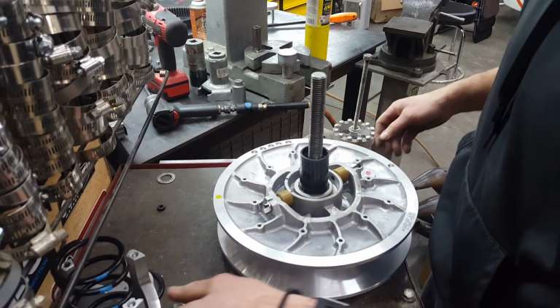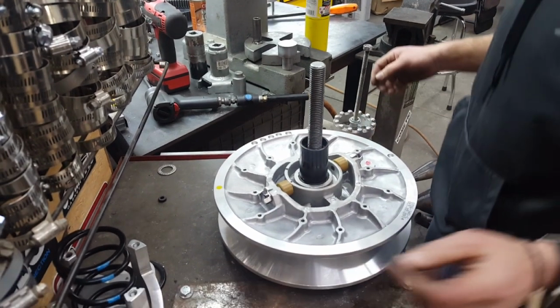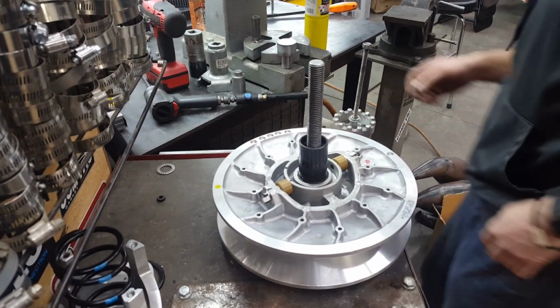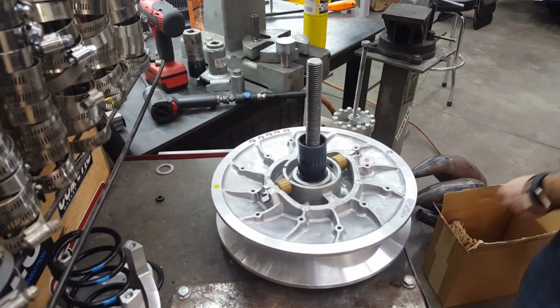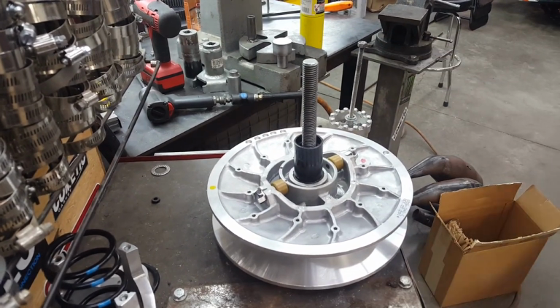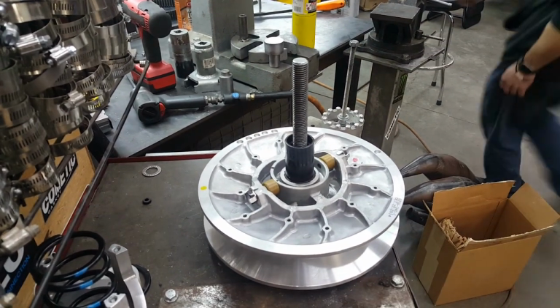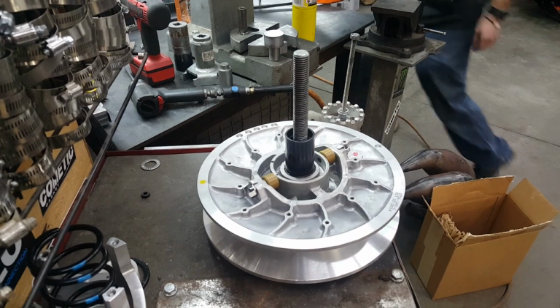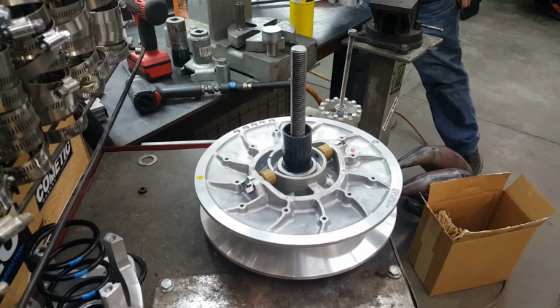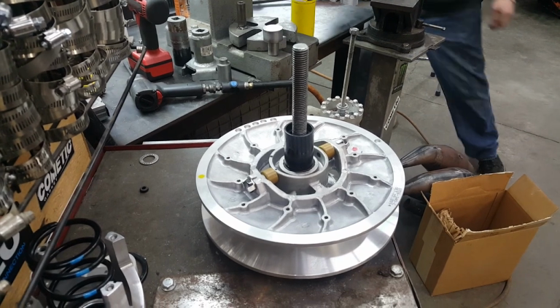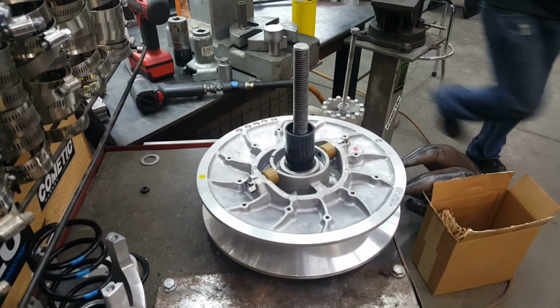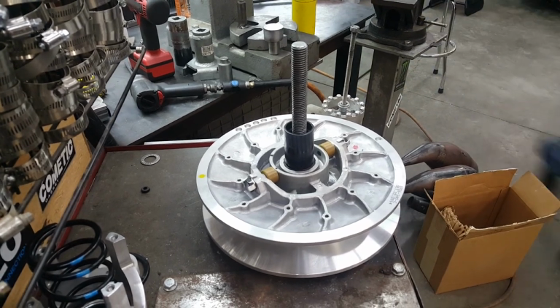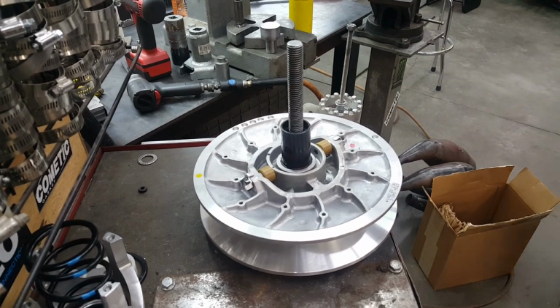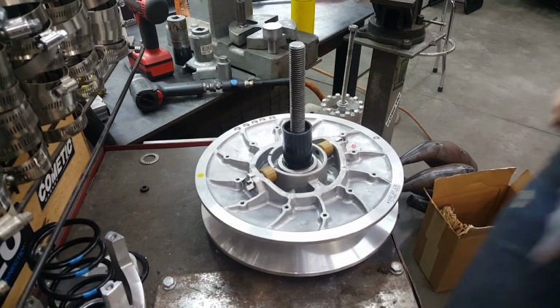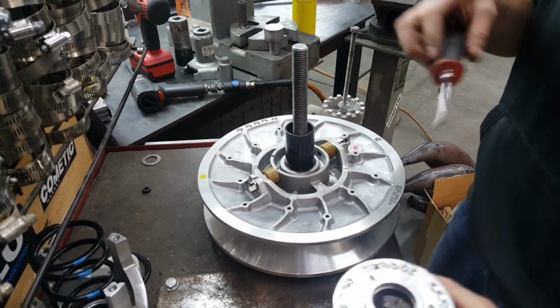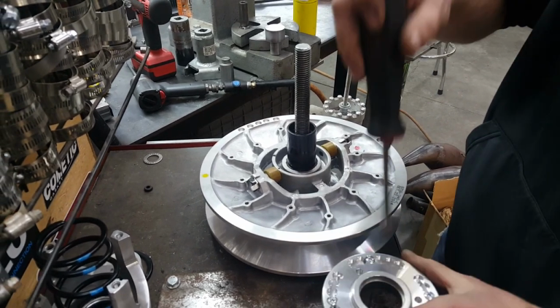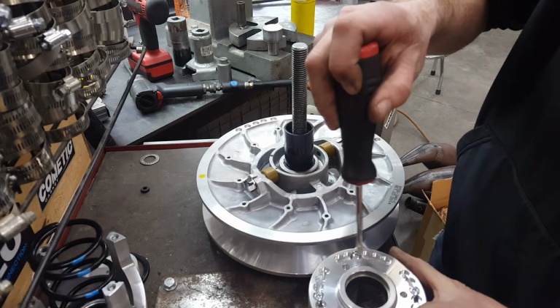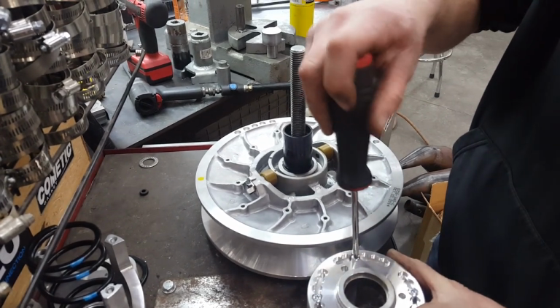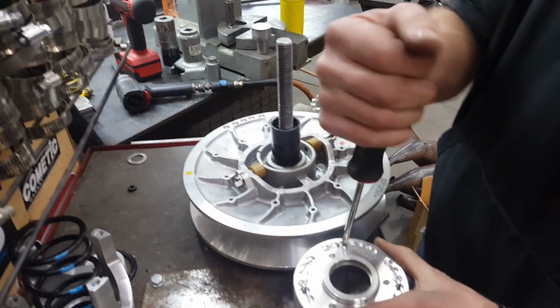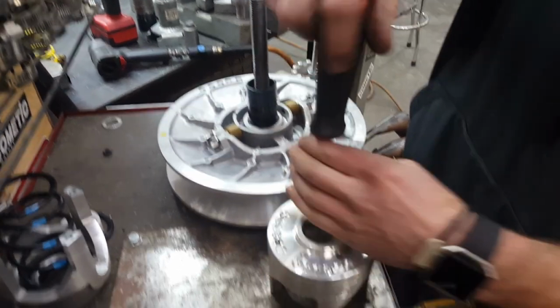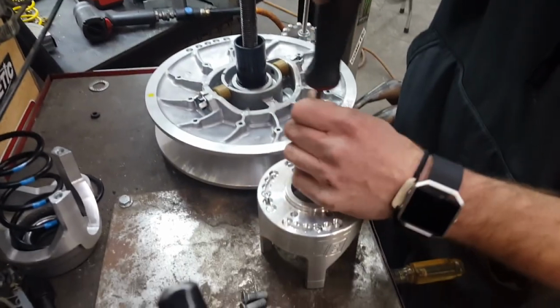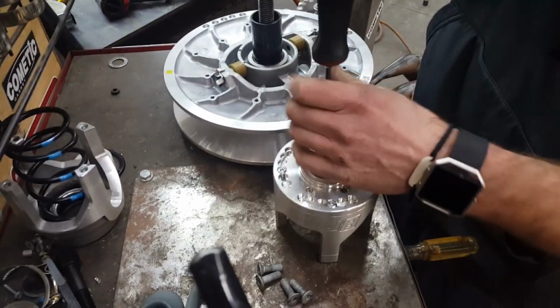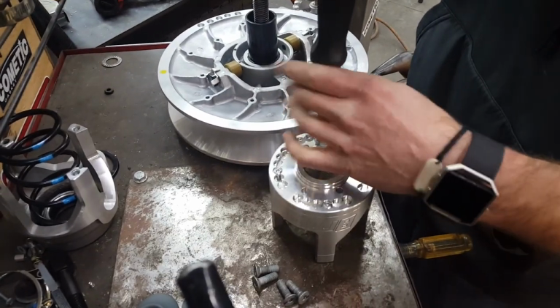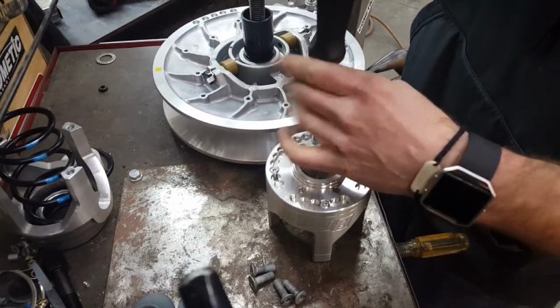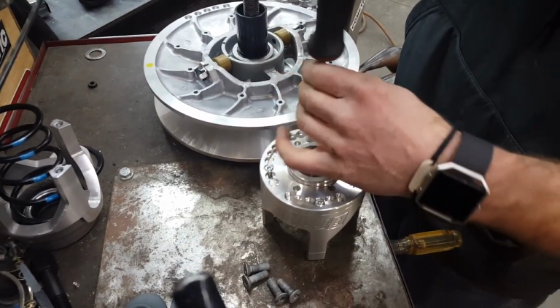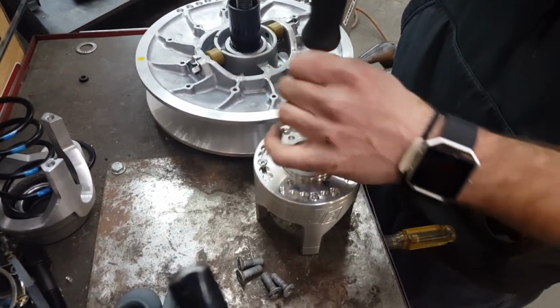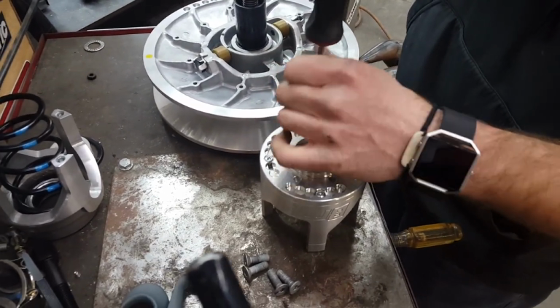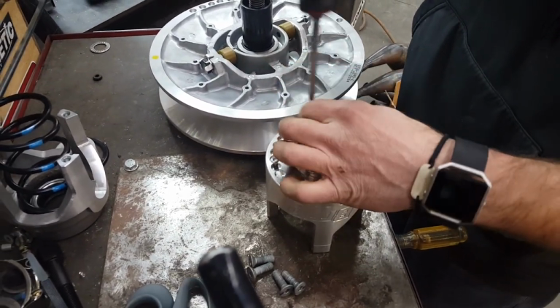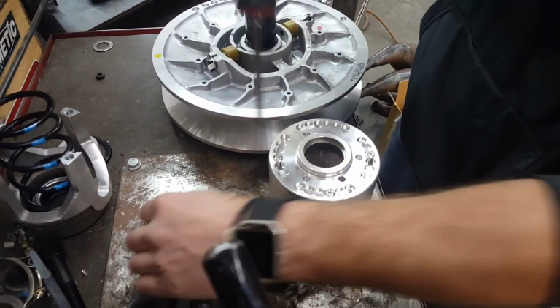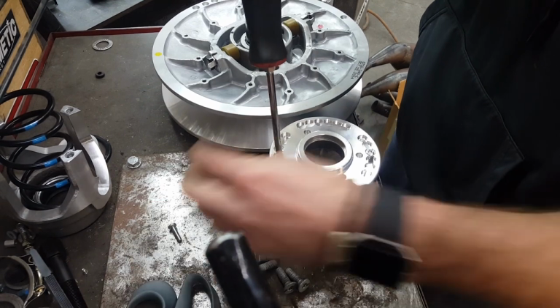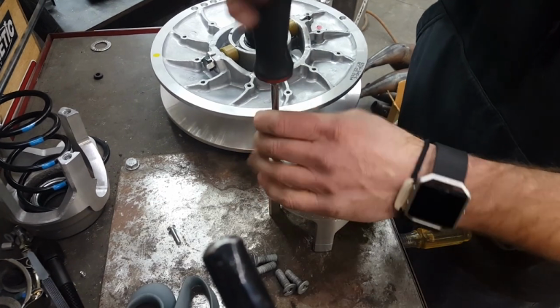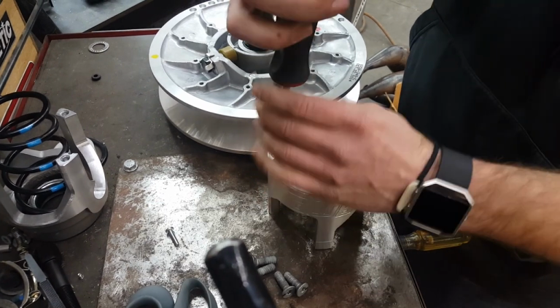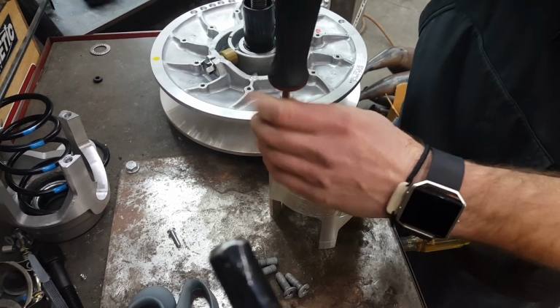Grab the new helix. Don't worry about your spring yet — I'm going to put that in later. Take out all these little torx bolts.